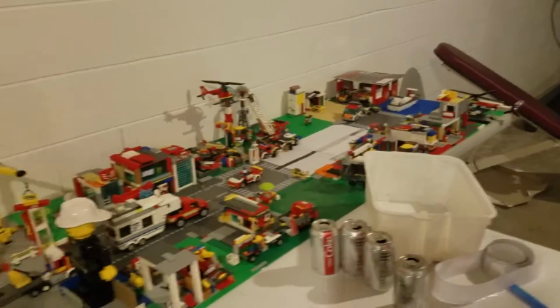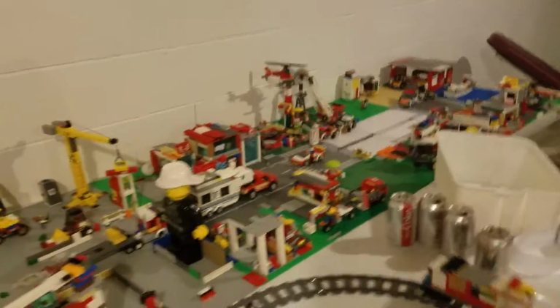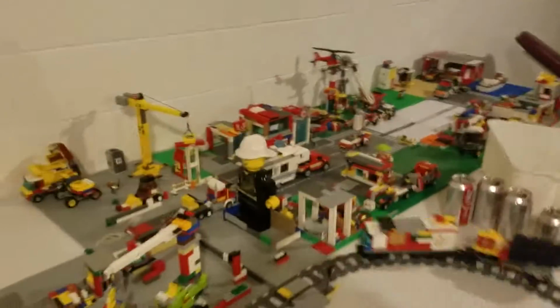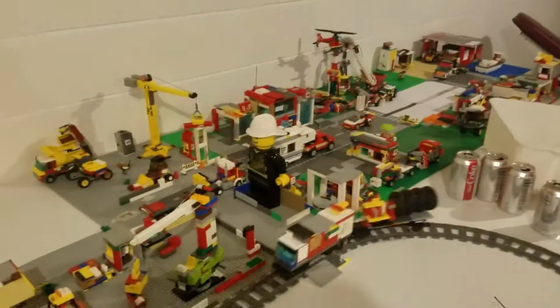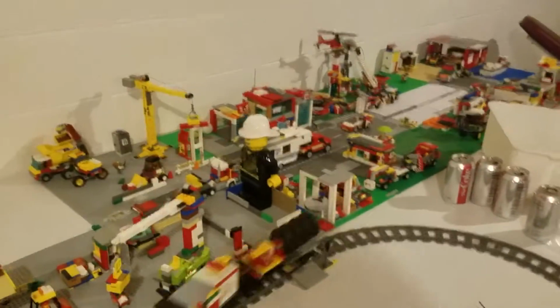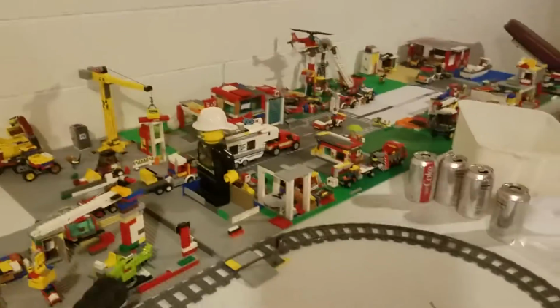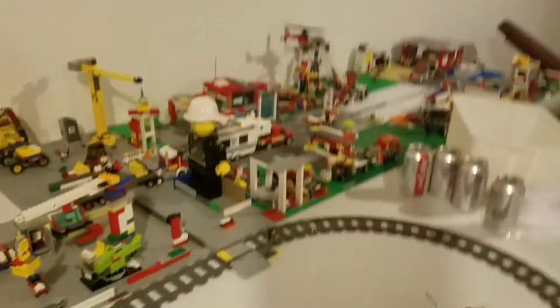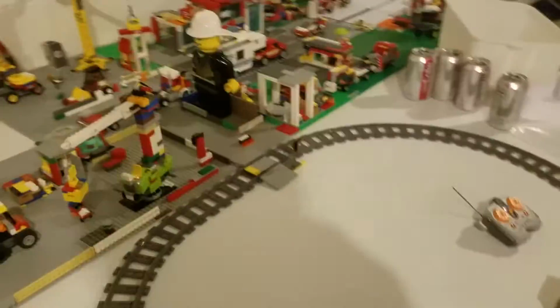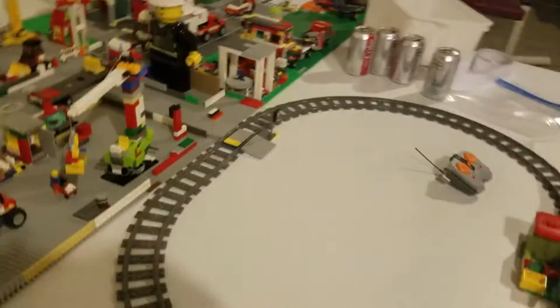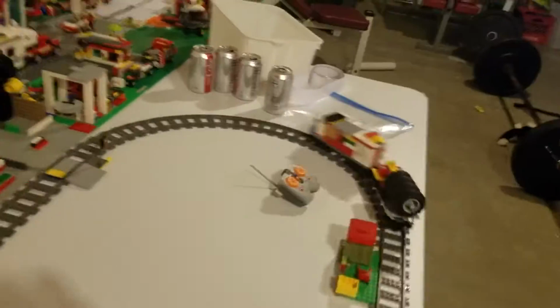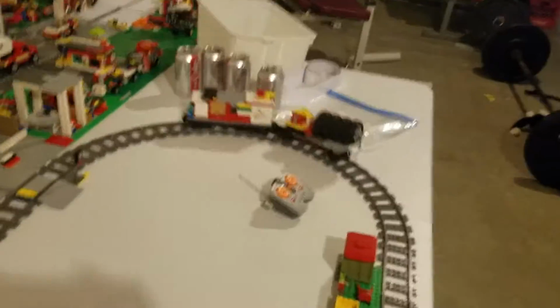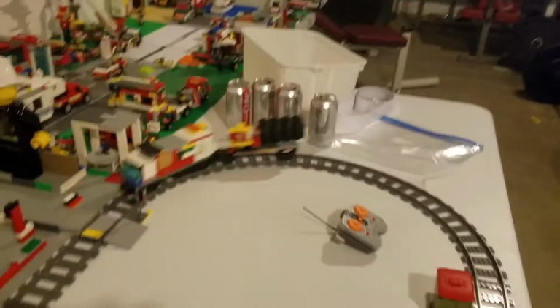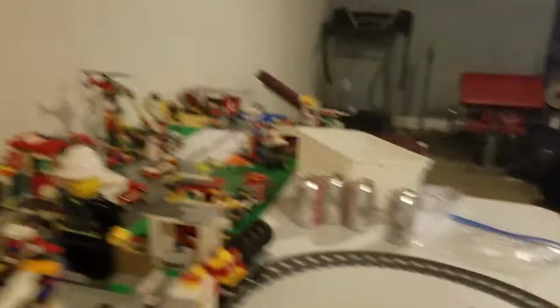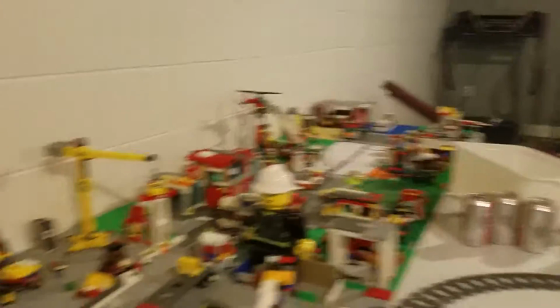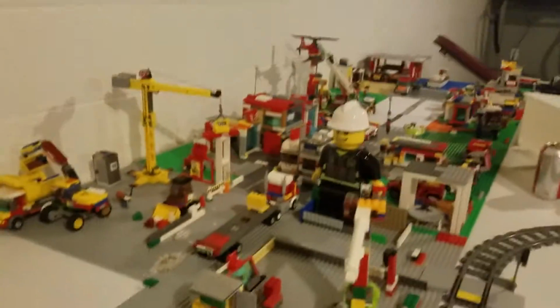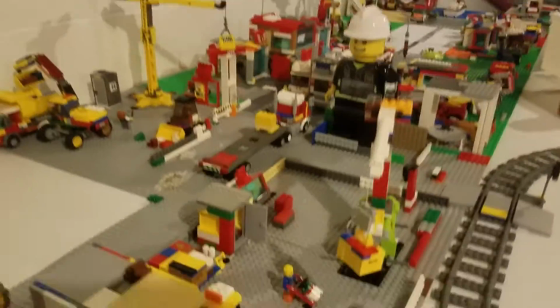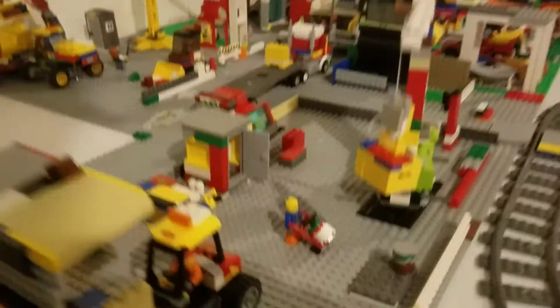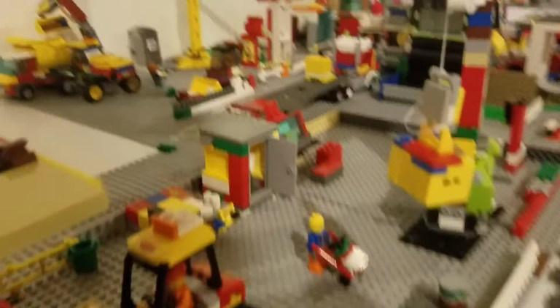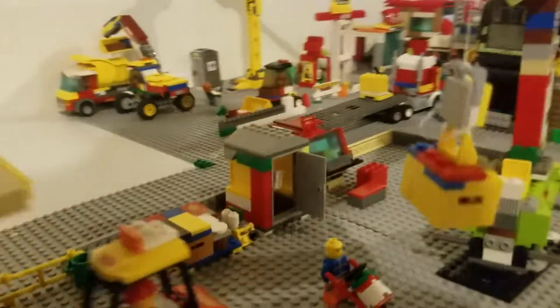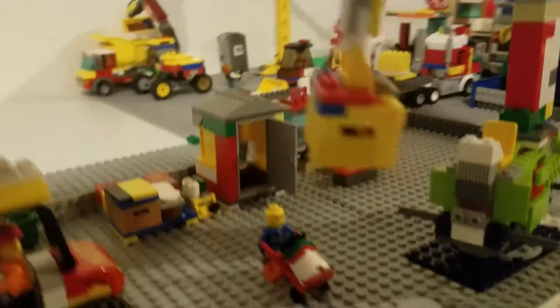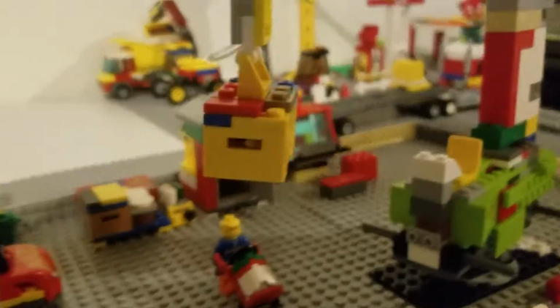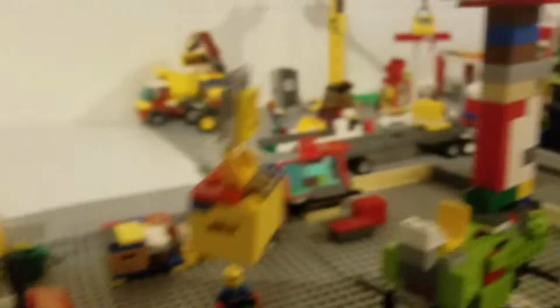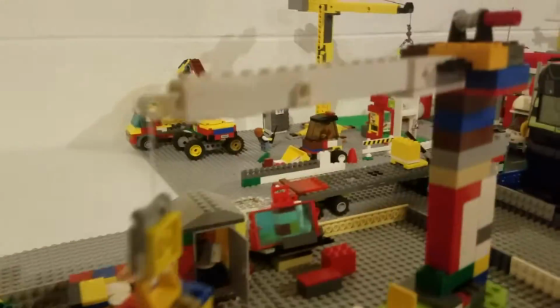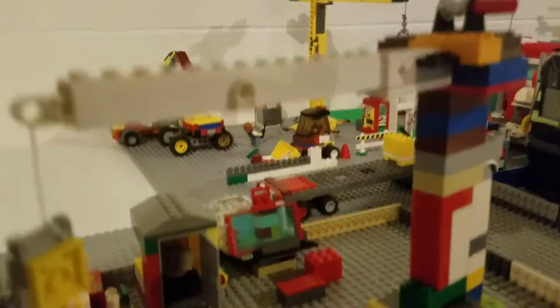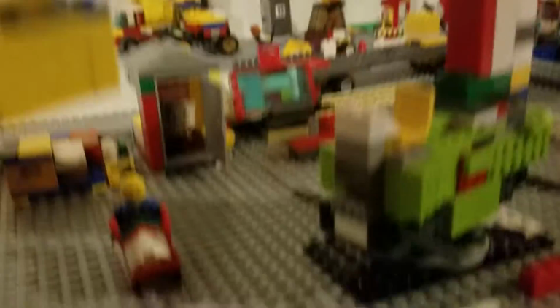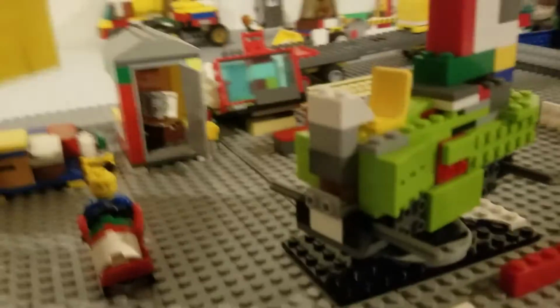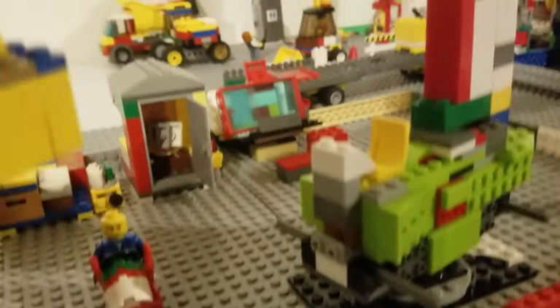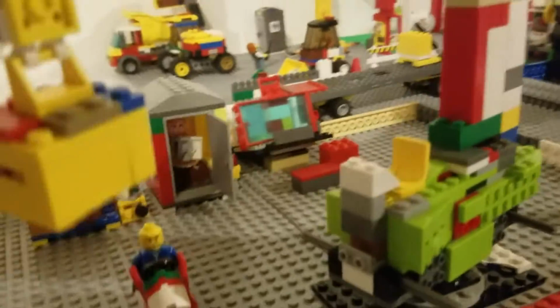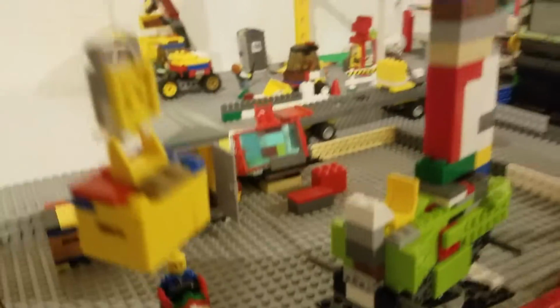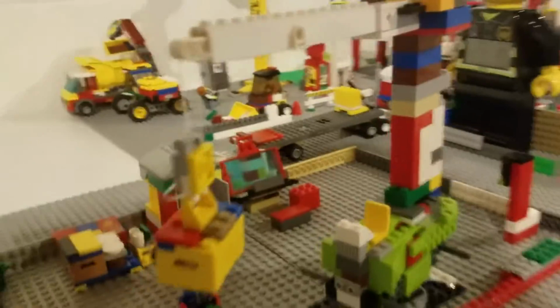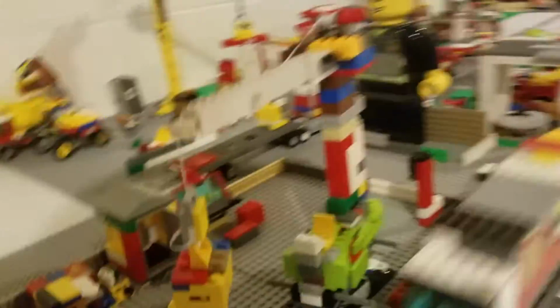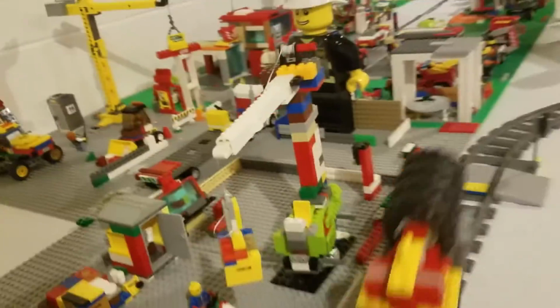This is my Lego layout. There's the train running, the cargo area — it even has a port-a-potty. Oops, sorry, give him privacy.